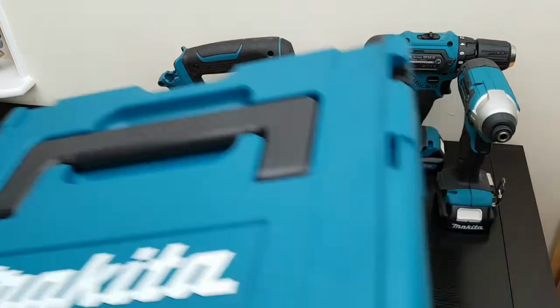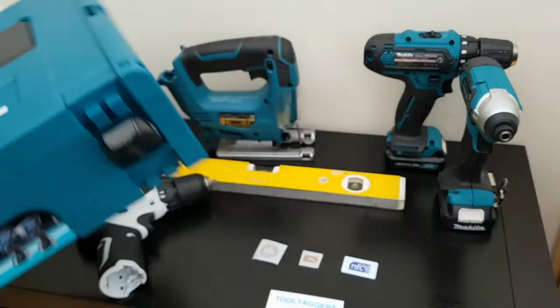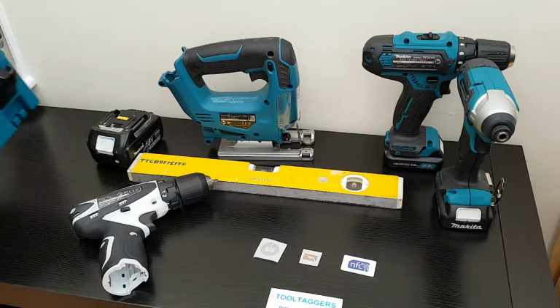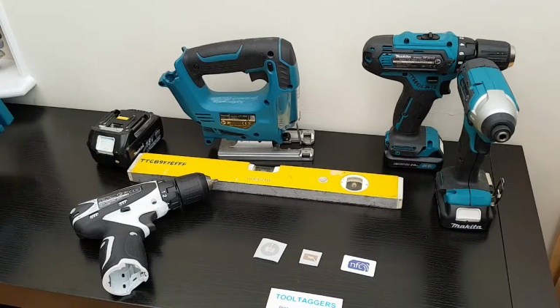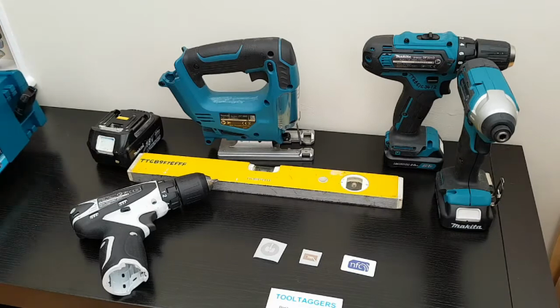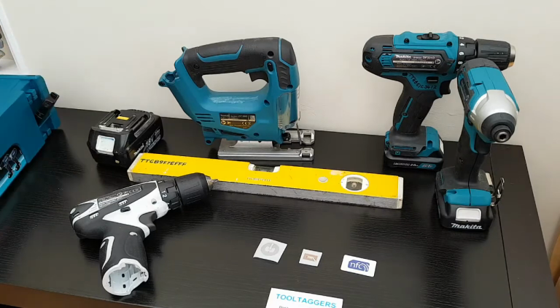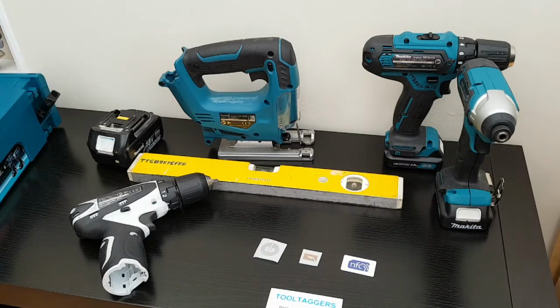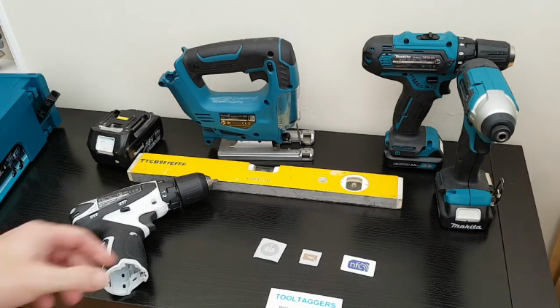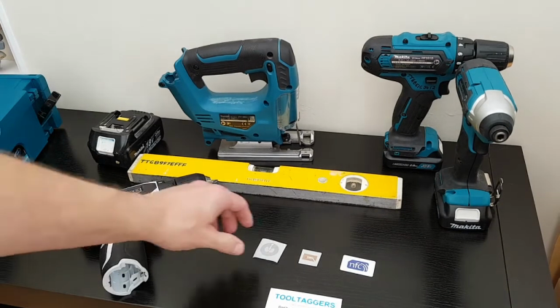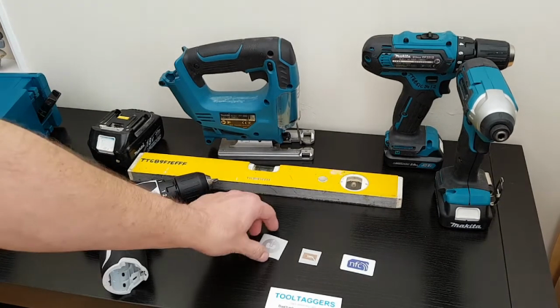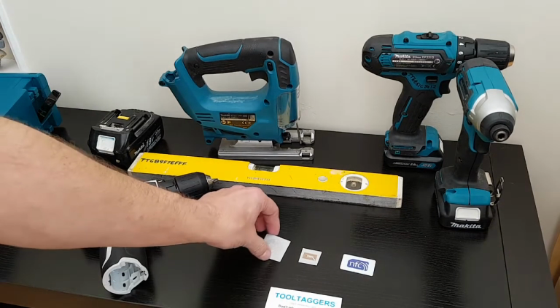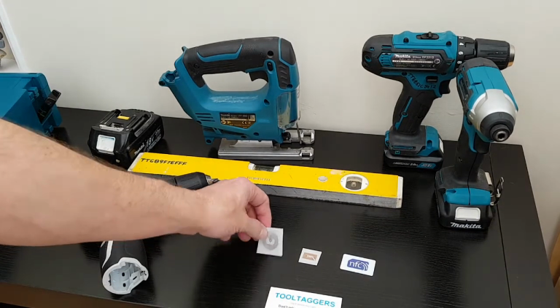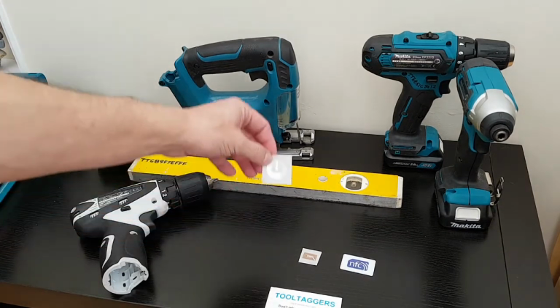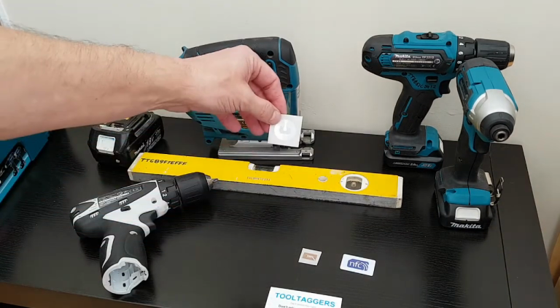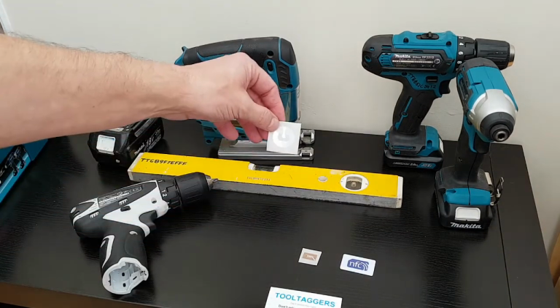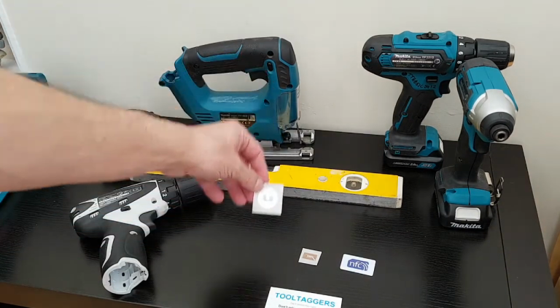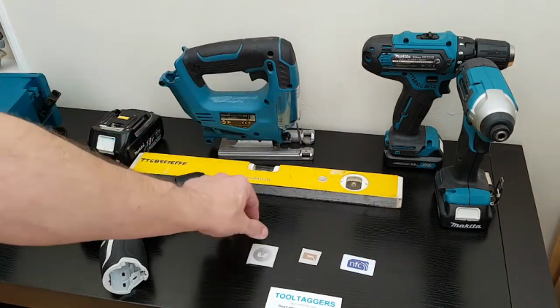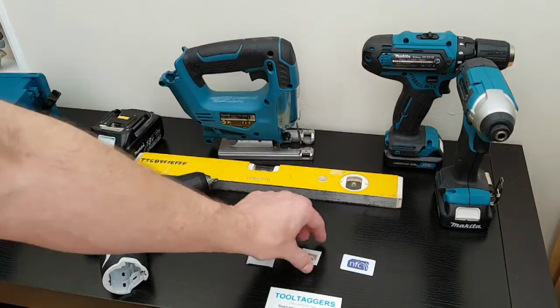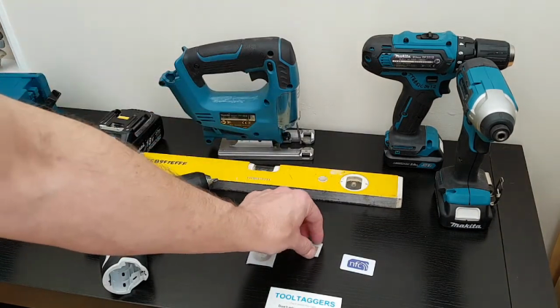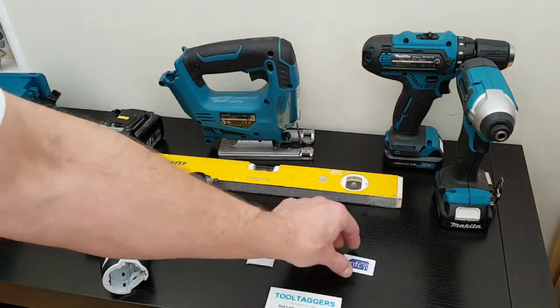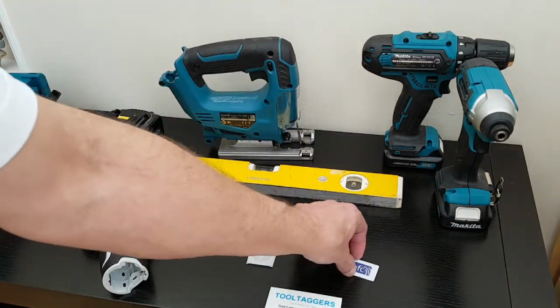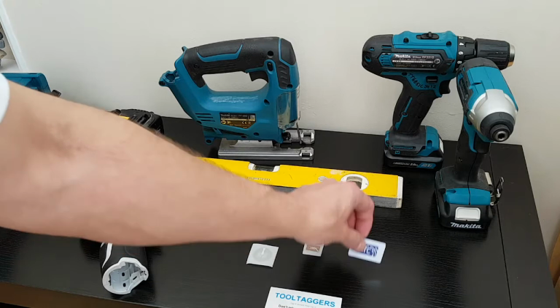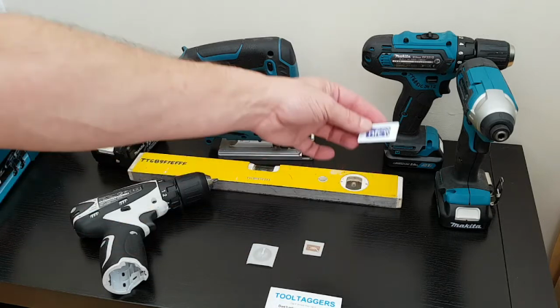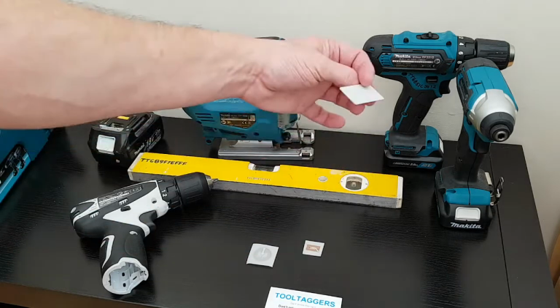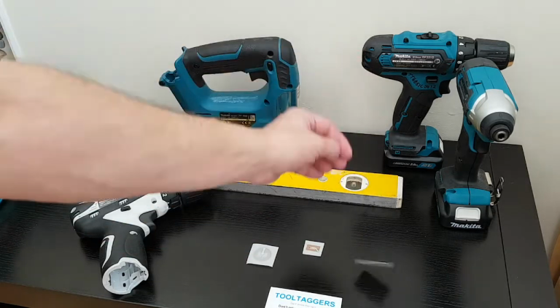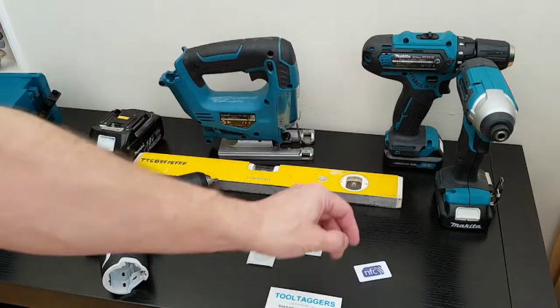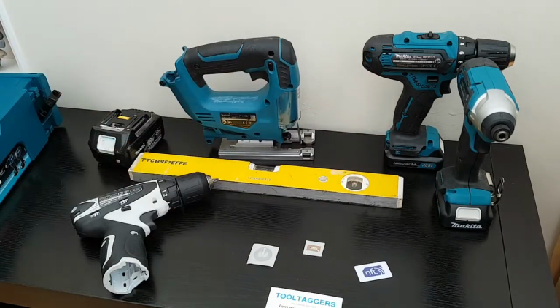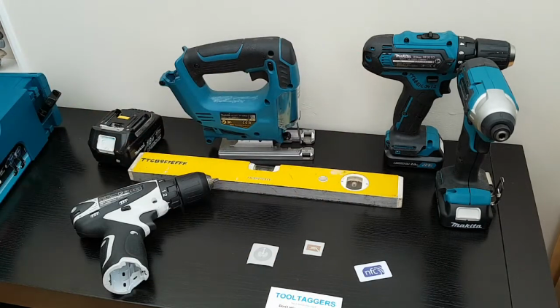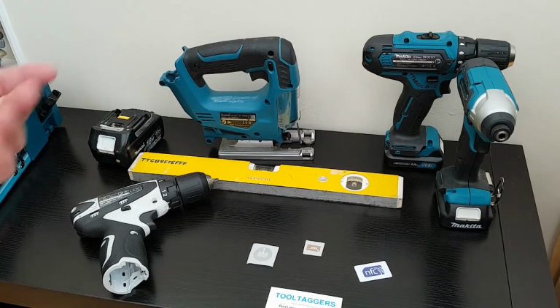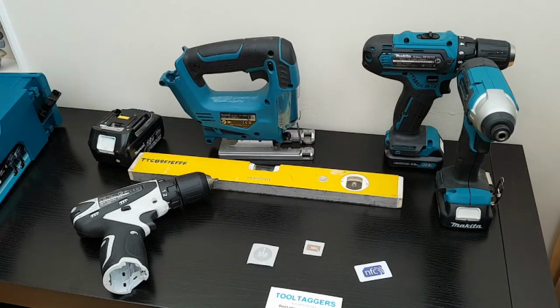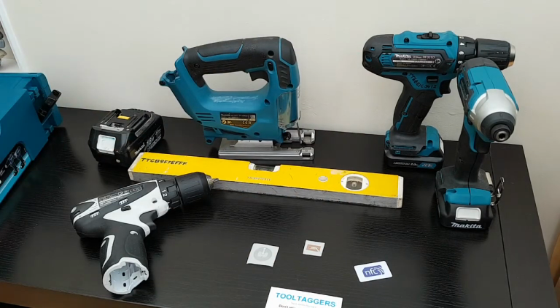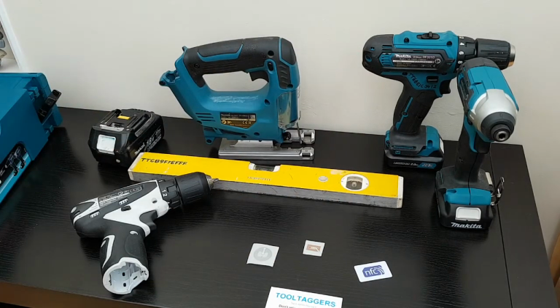As simple as that, folks. Tags are just 20p, 30p, 50p — inside your tools. Protect your tools.